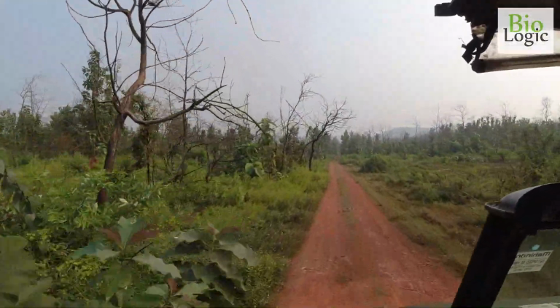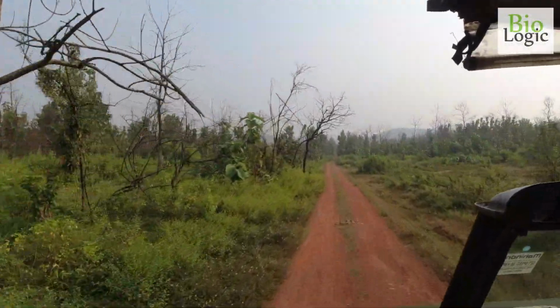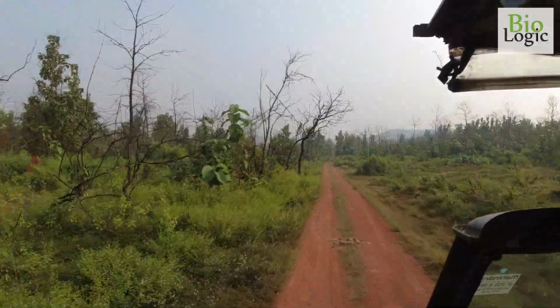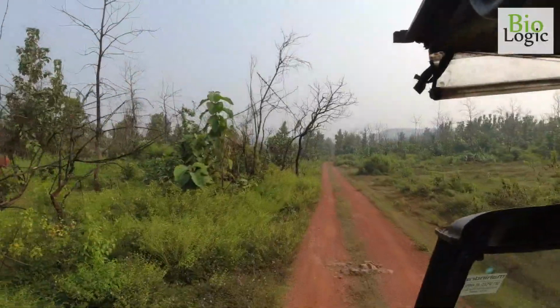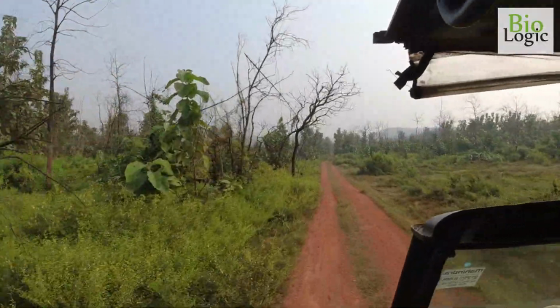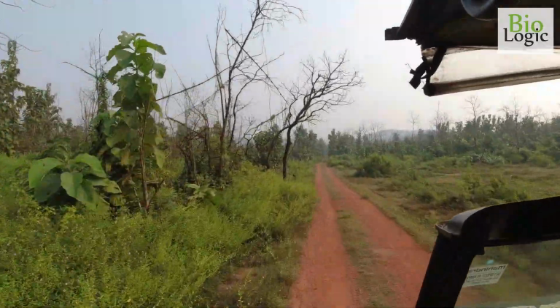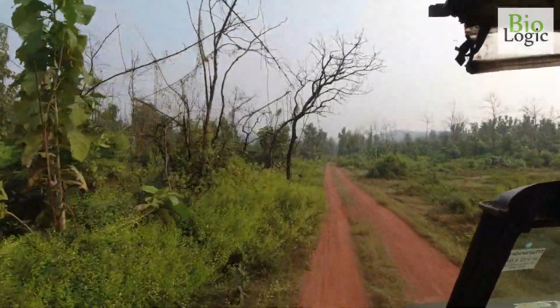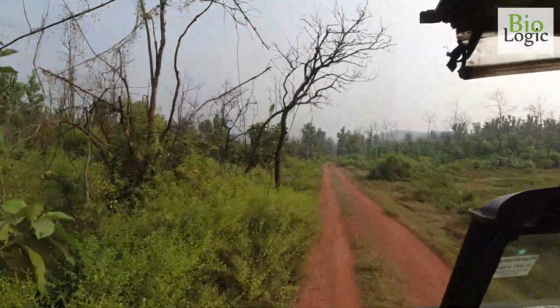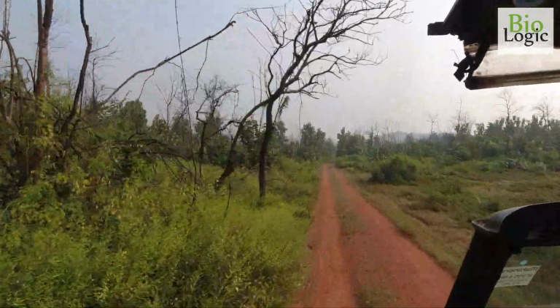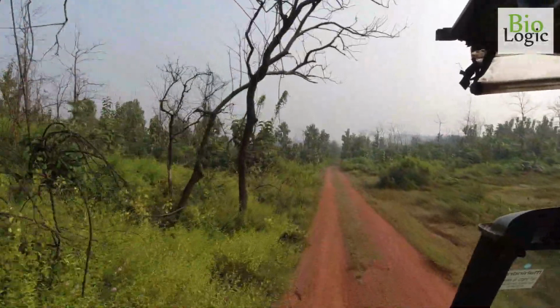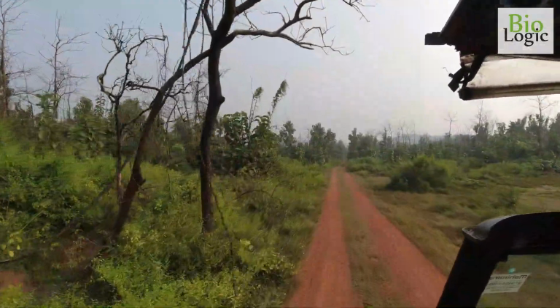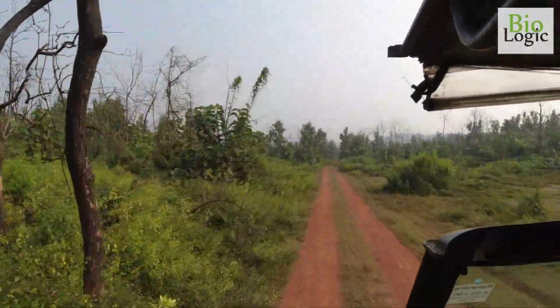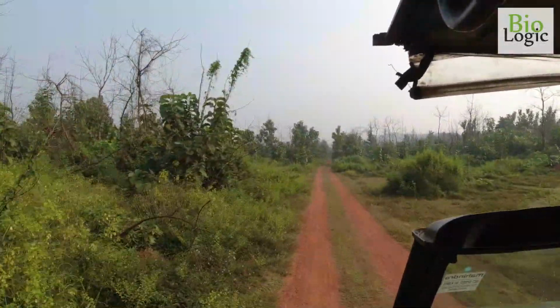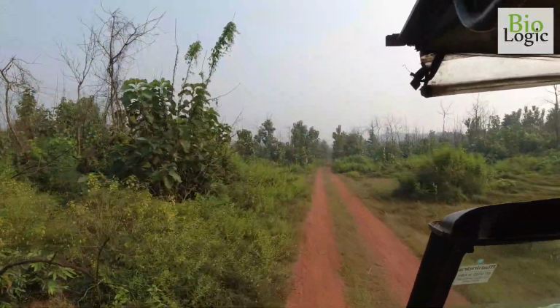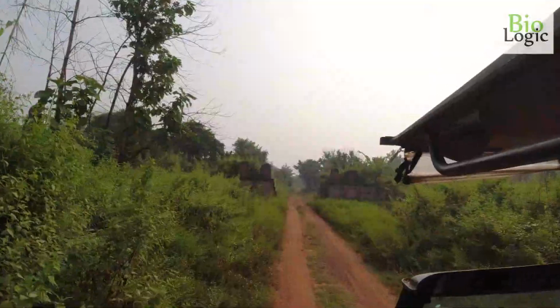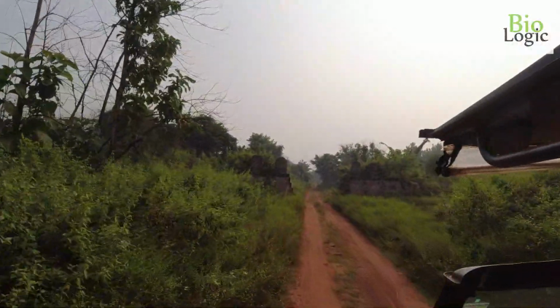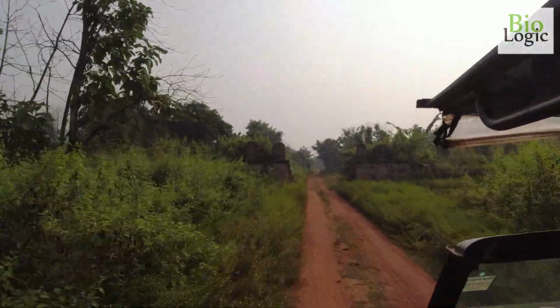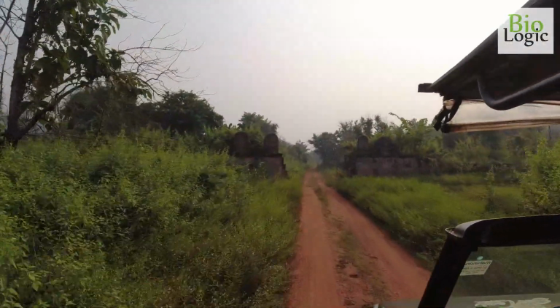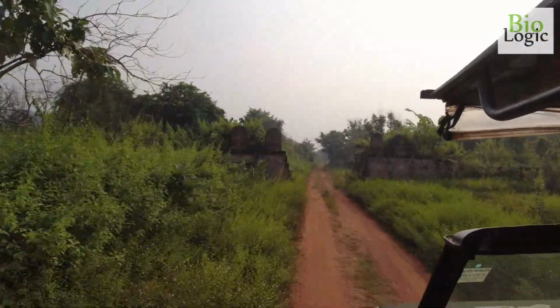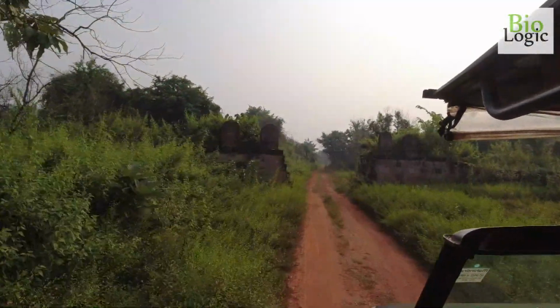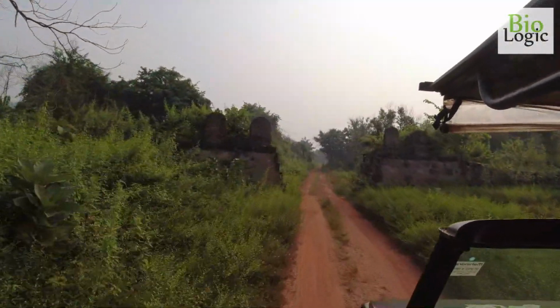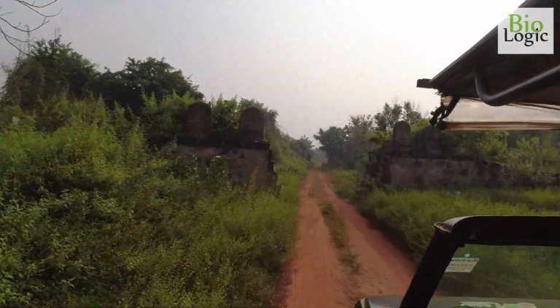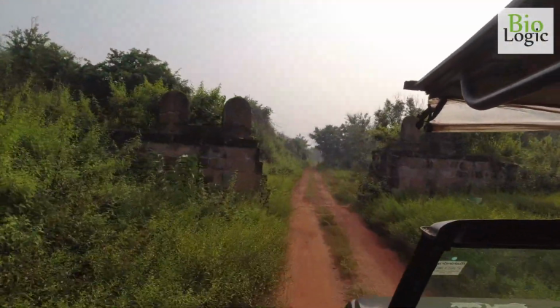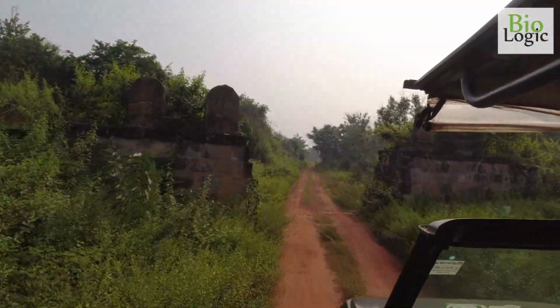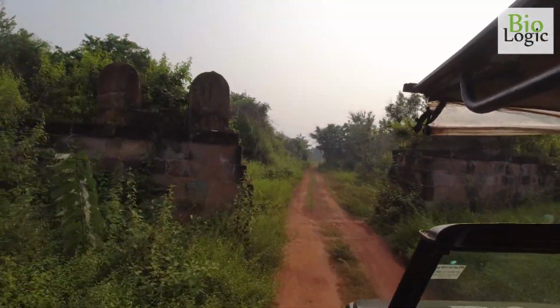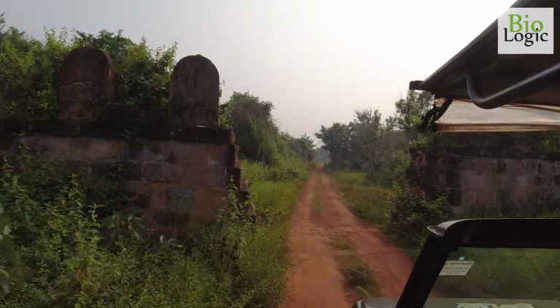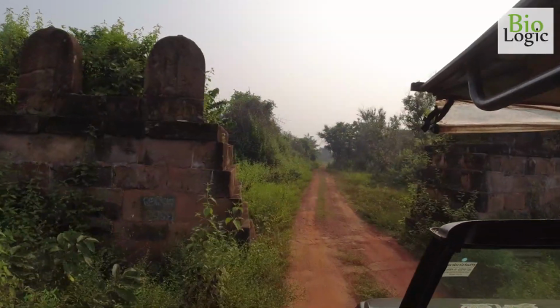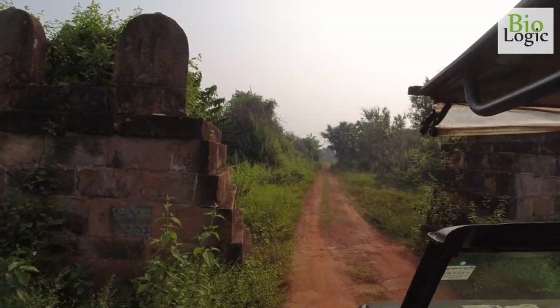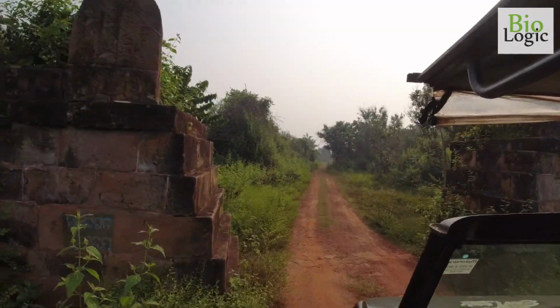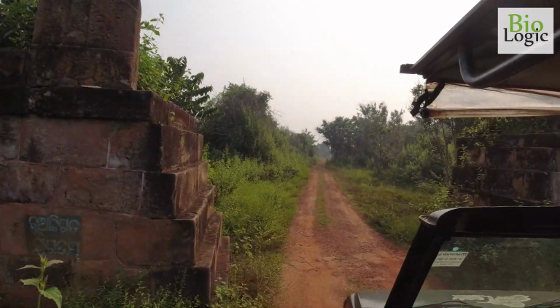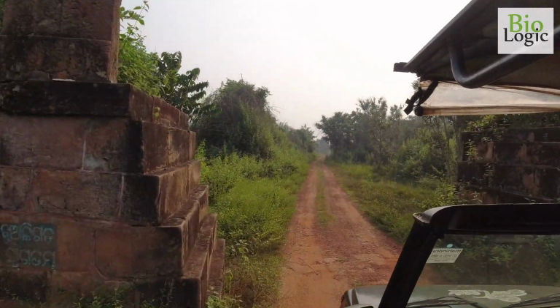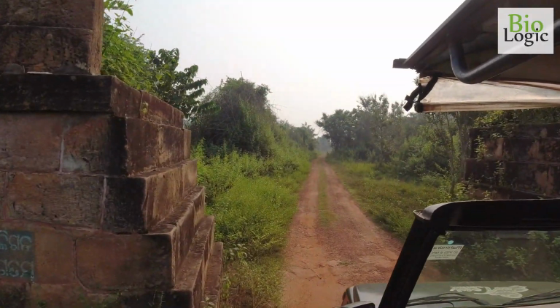Various migratory birds visit wetlands during winter, which is bewitching. There are remnants of an old fort deep inside the forest.